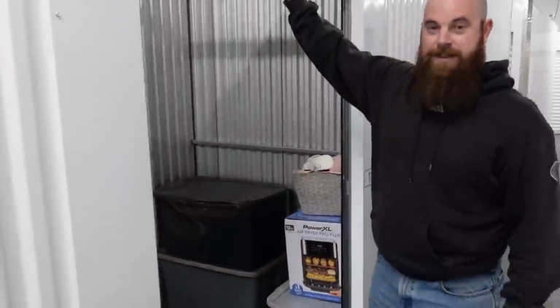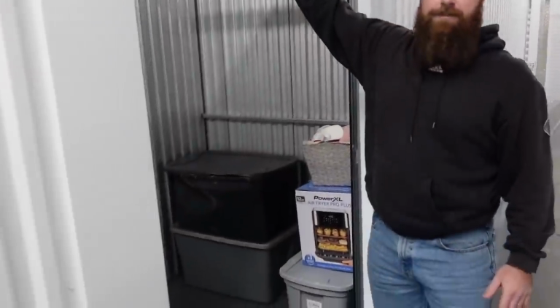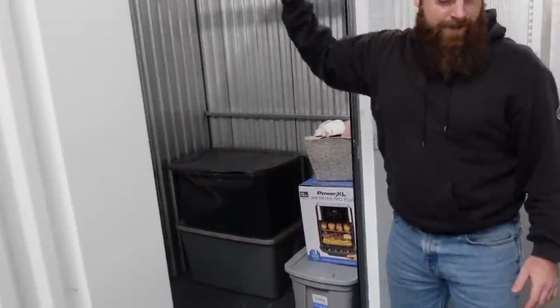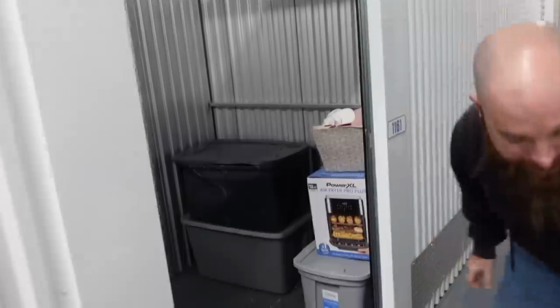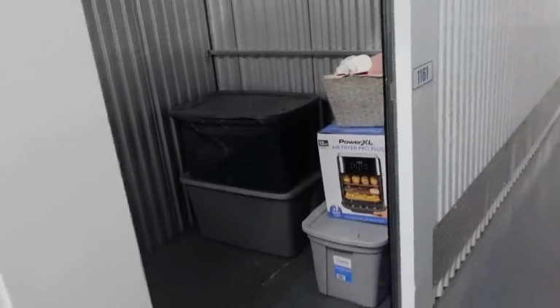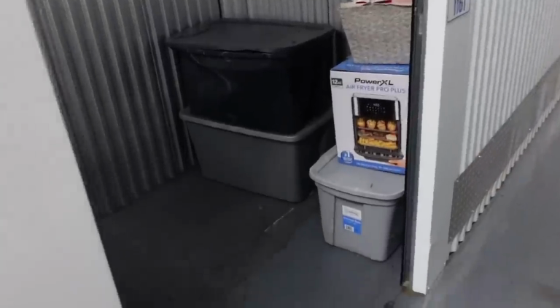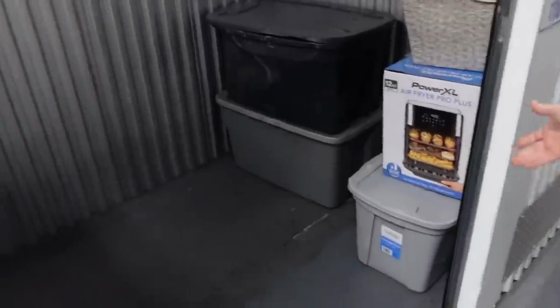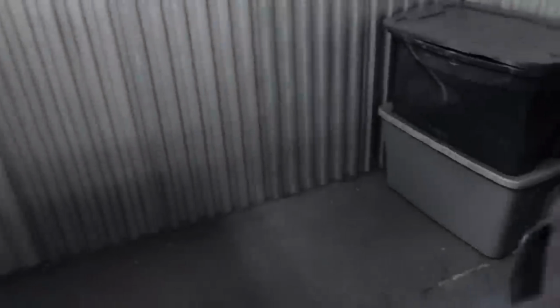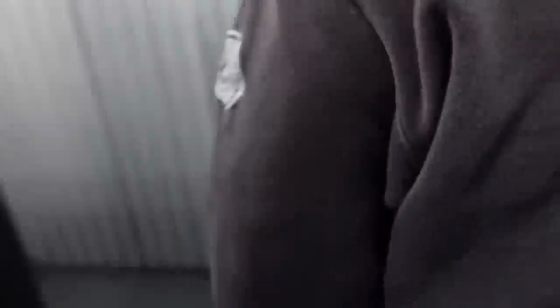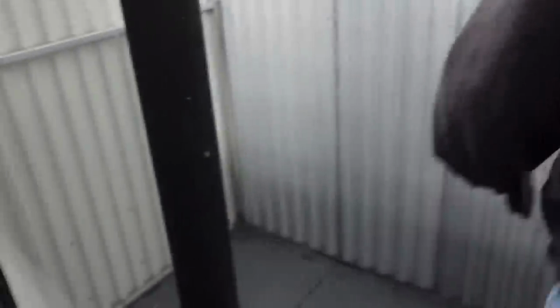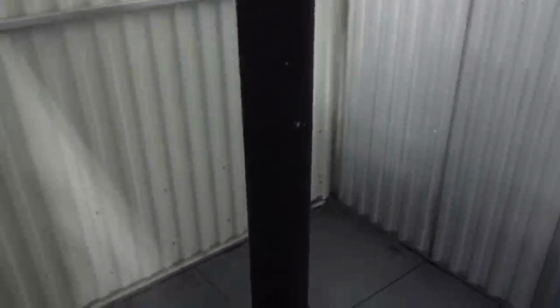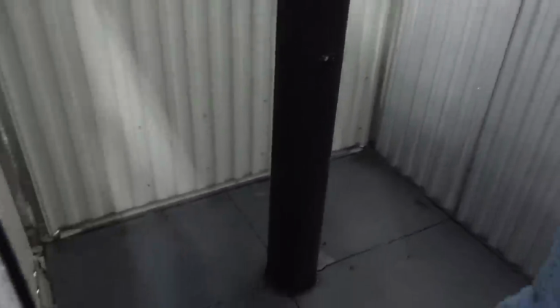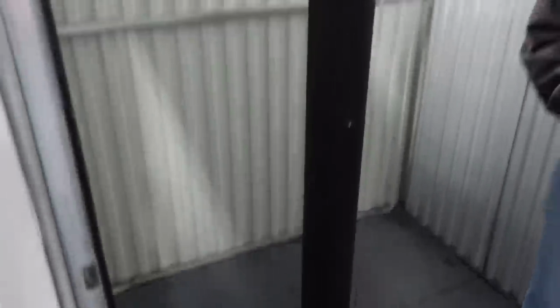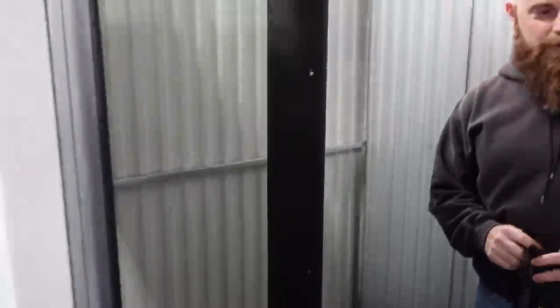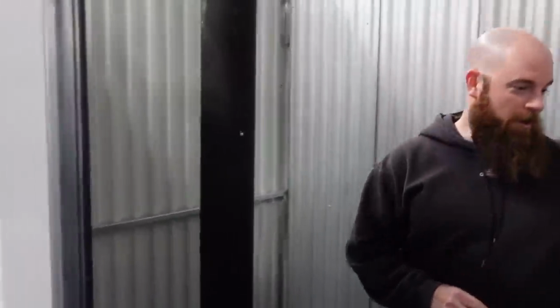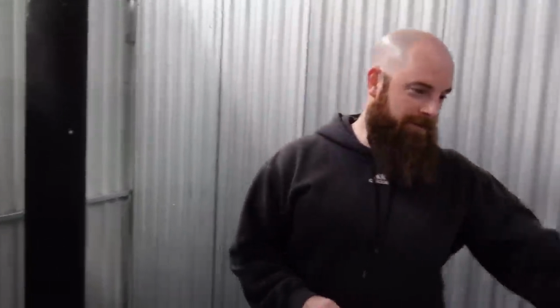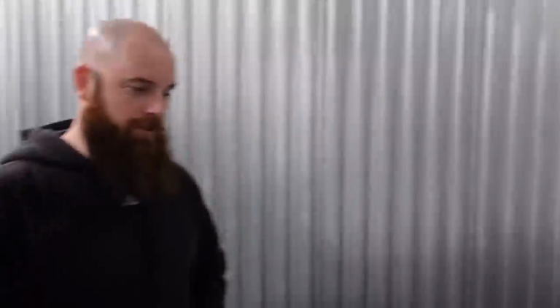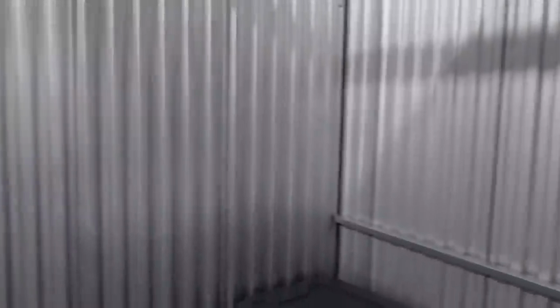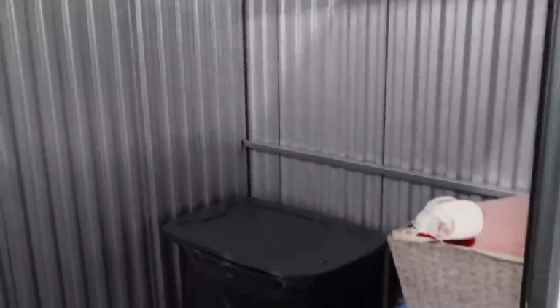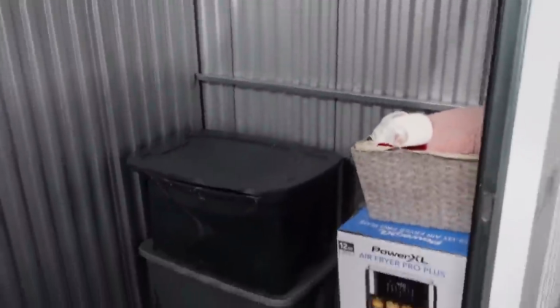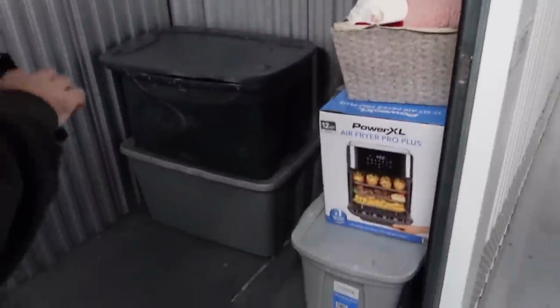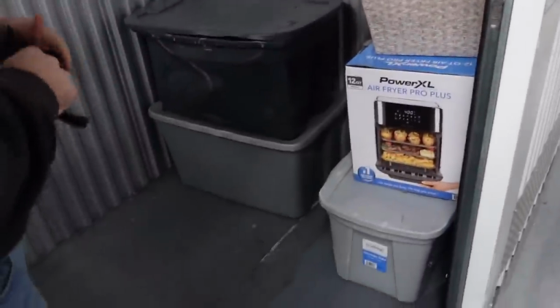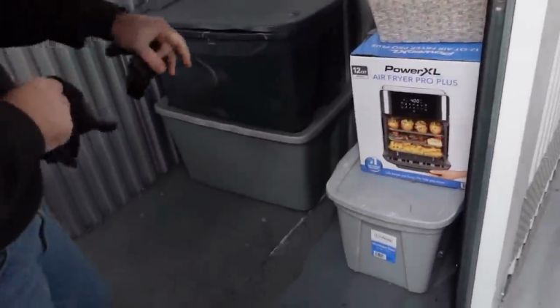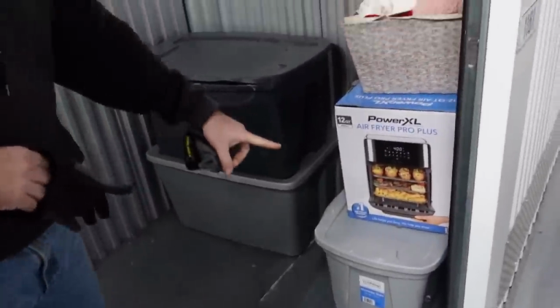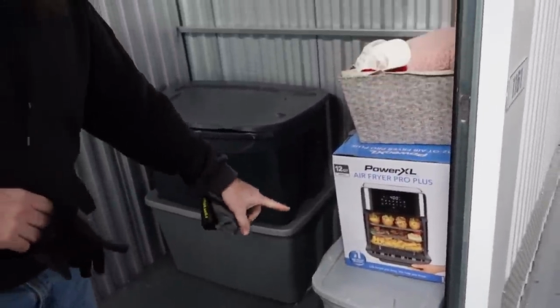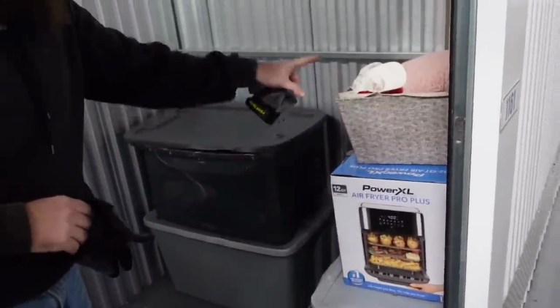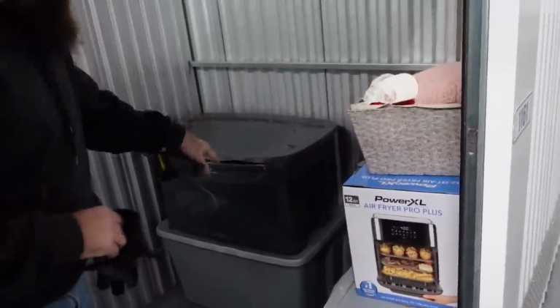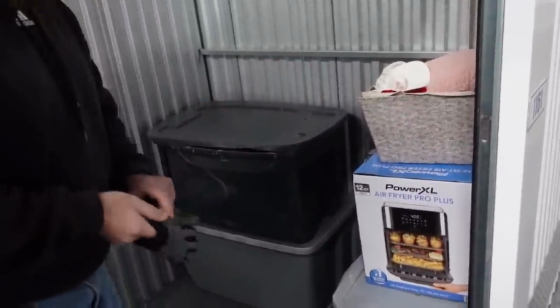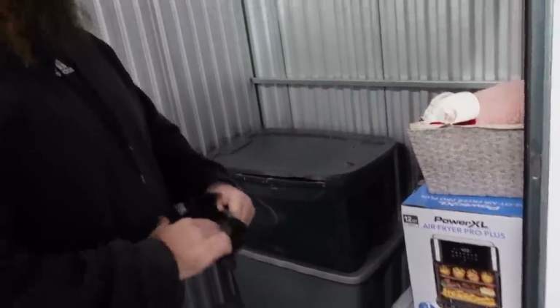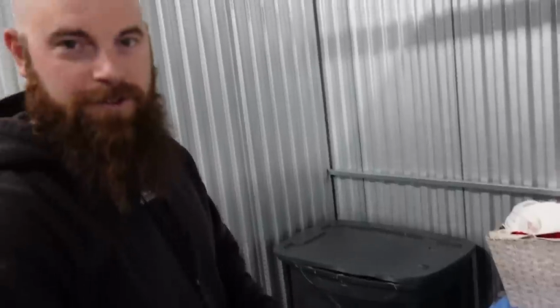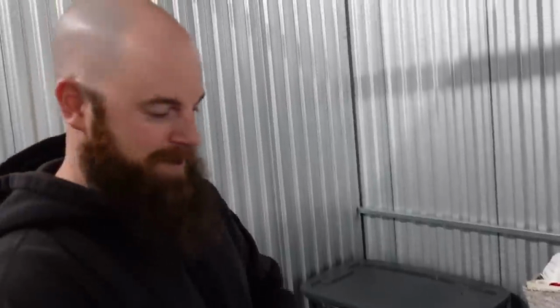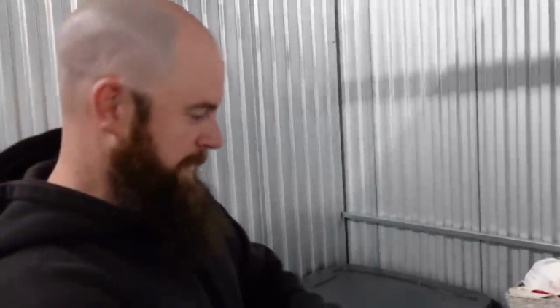This is it, folks. This is a very small, tiny unit. The picture was only of these three or five items. So really if you think about it, we paid $20 for mystery bins.